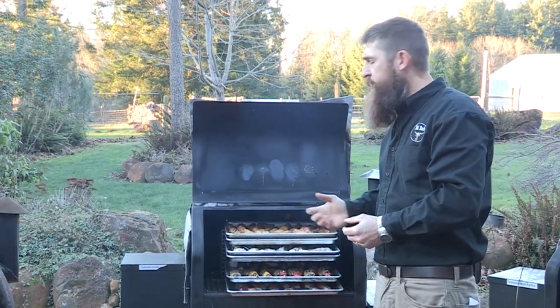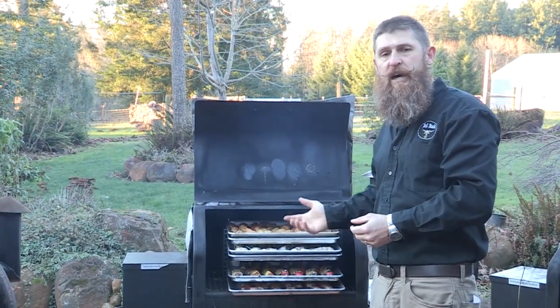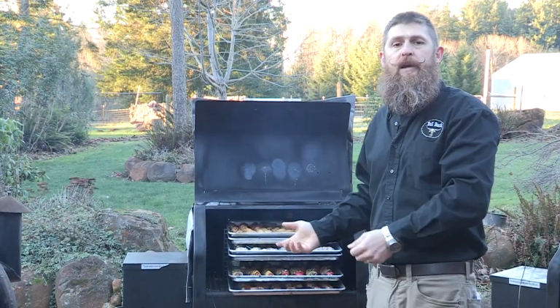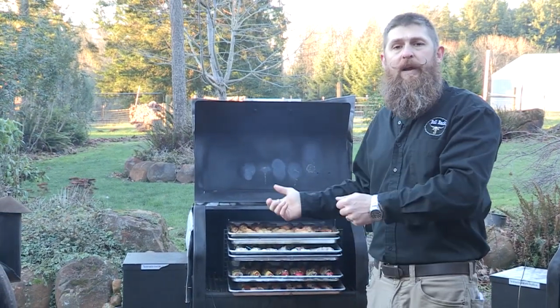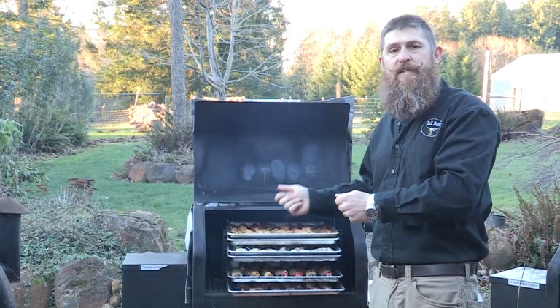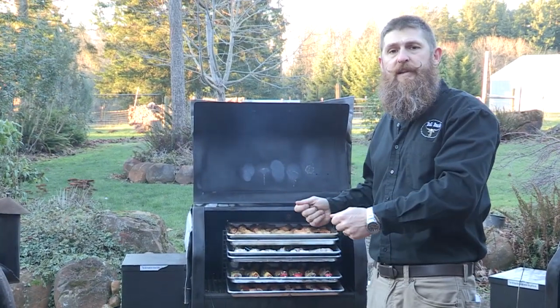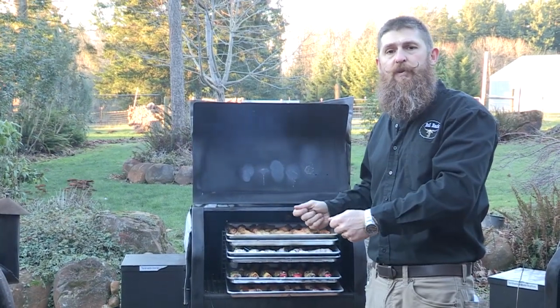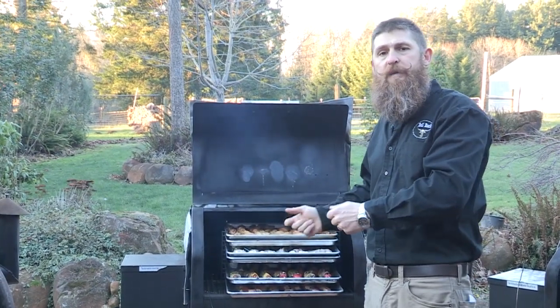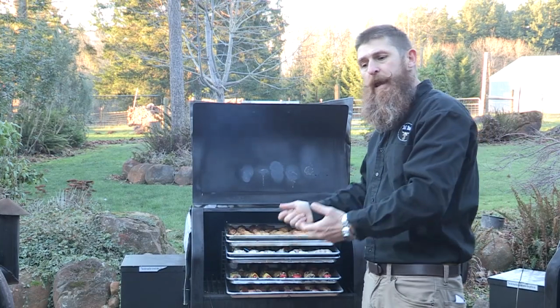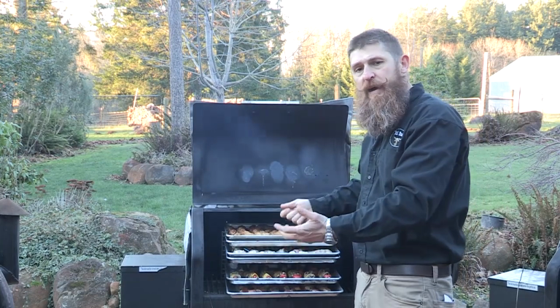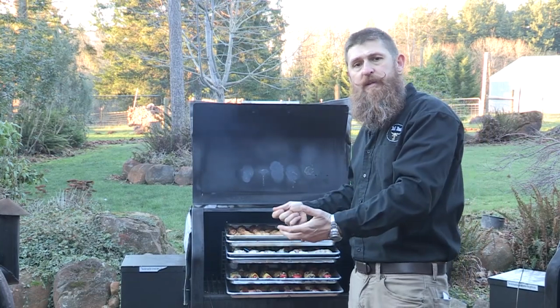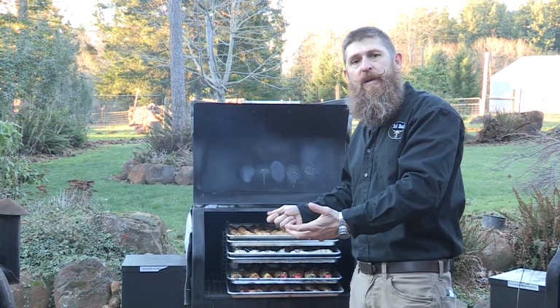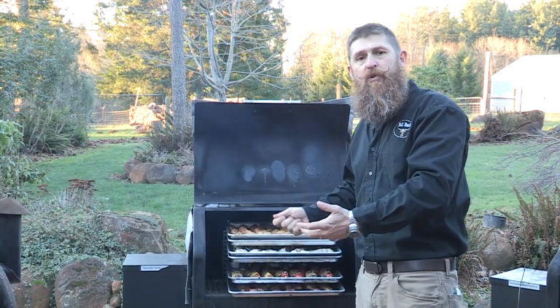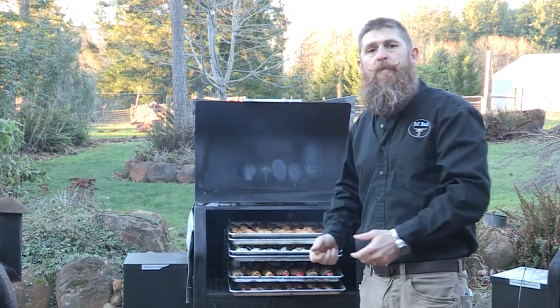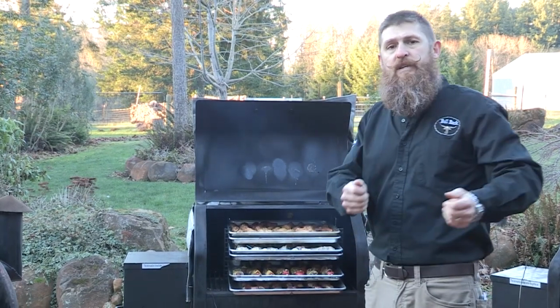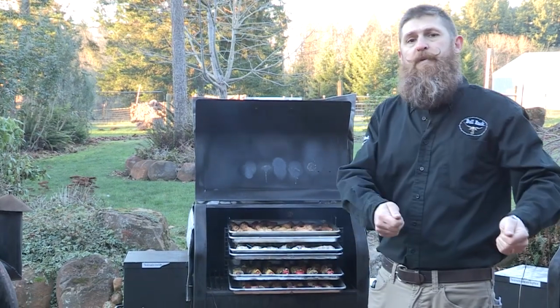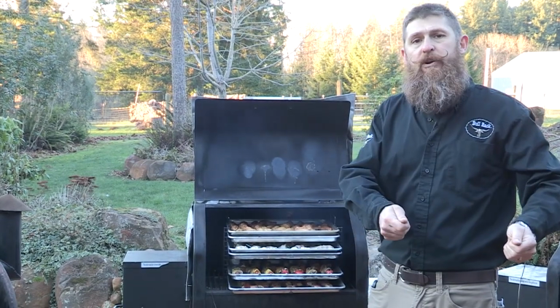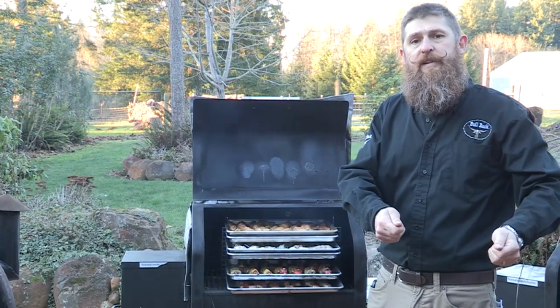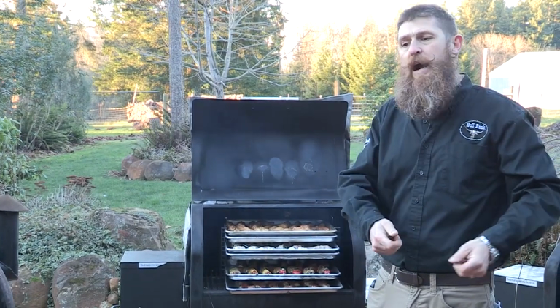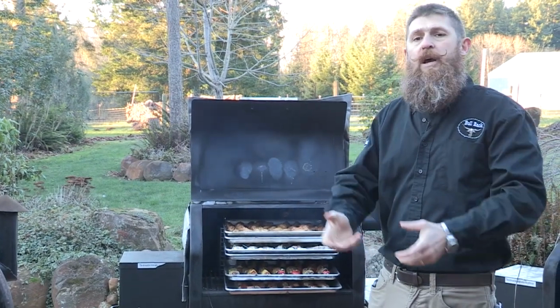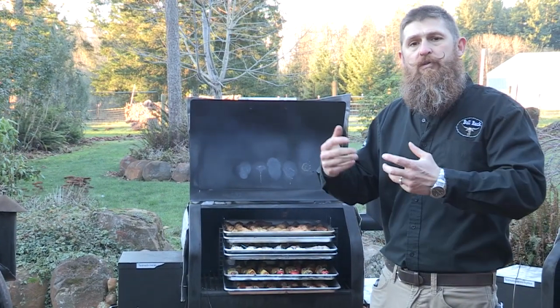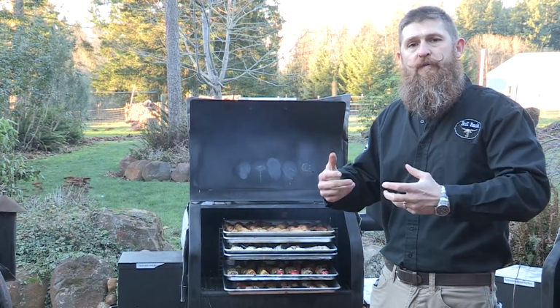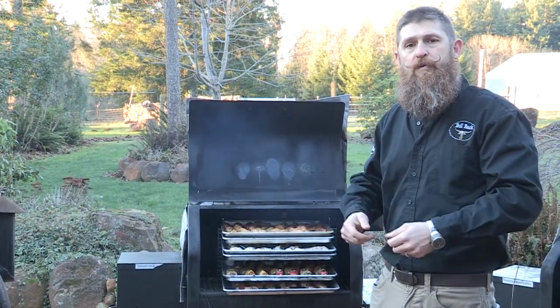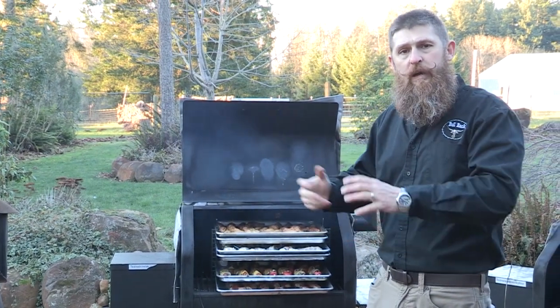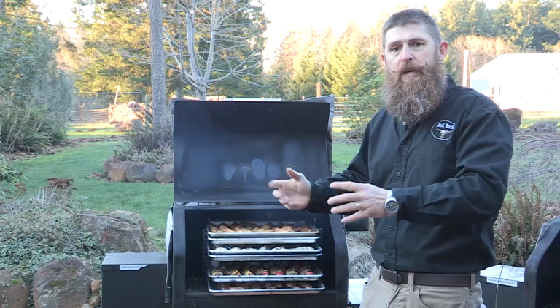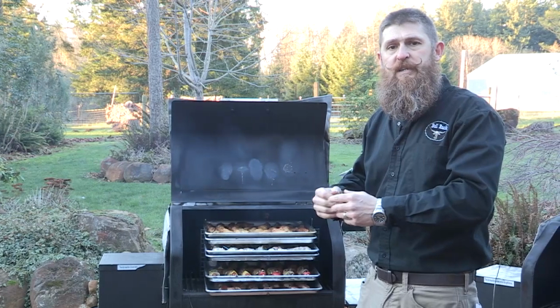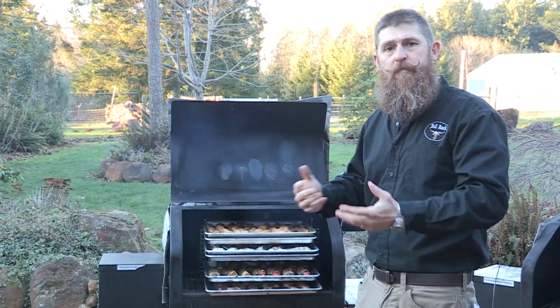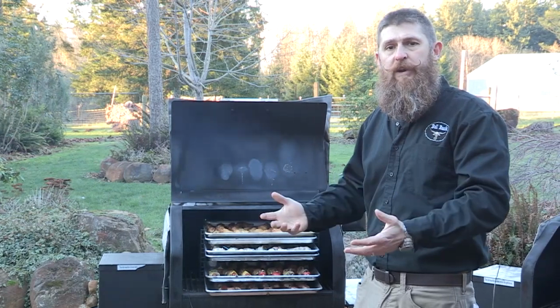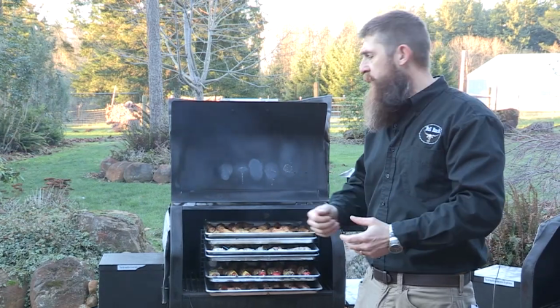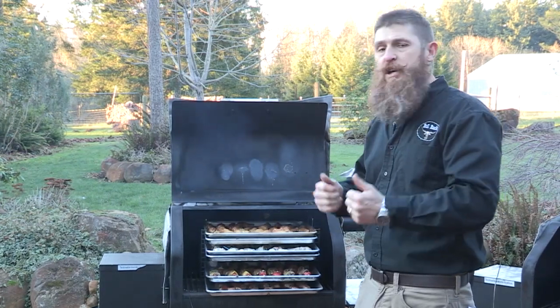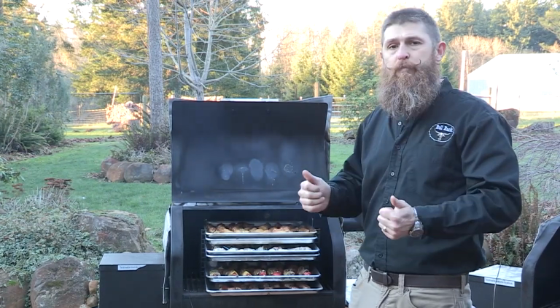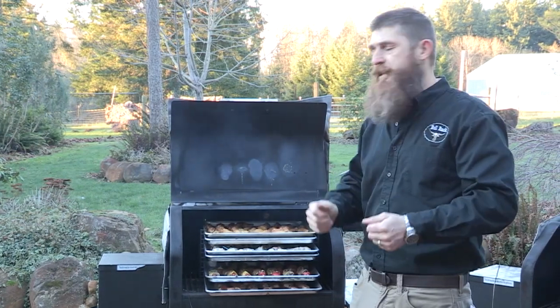When you're done, rather than taking the food off and balancing a plate on your arm, you can simply carry it into the house, unload the food, clean up the system, and you're done. Super easy.